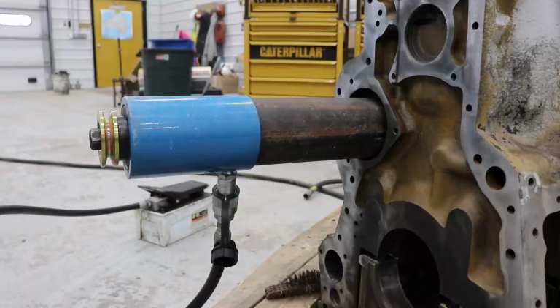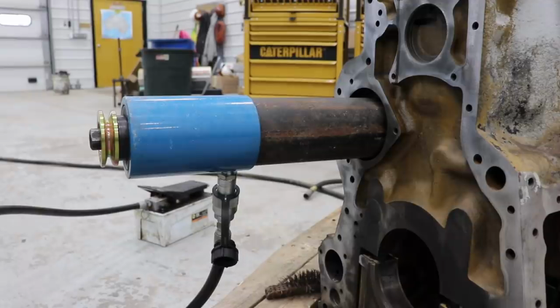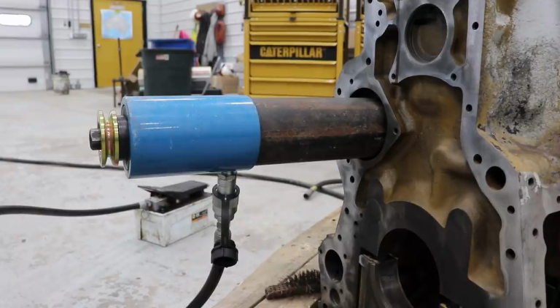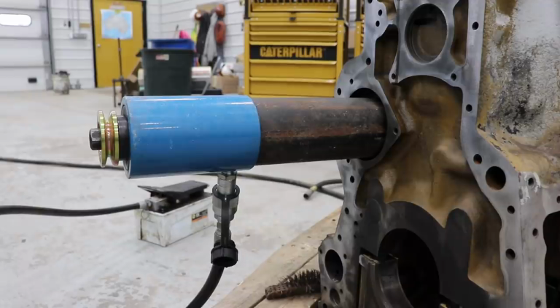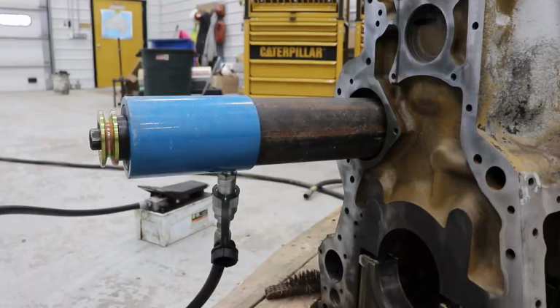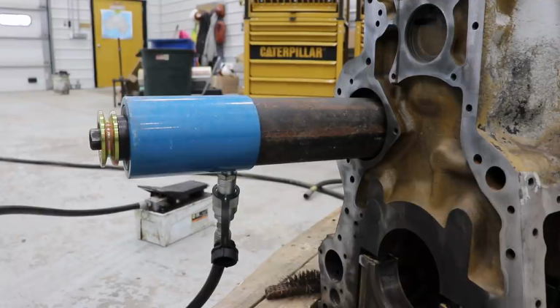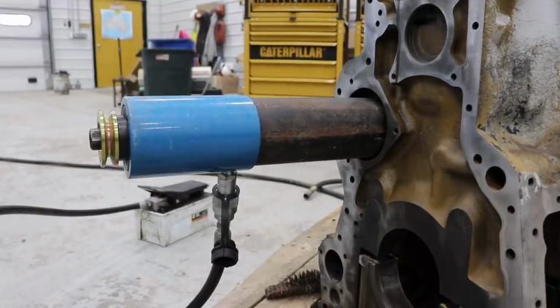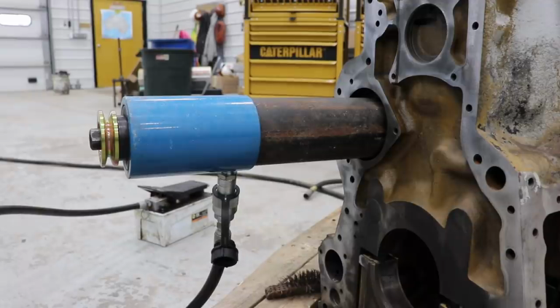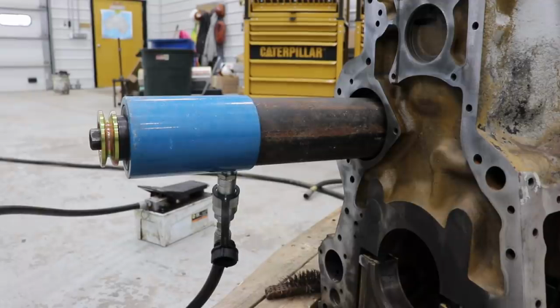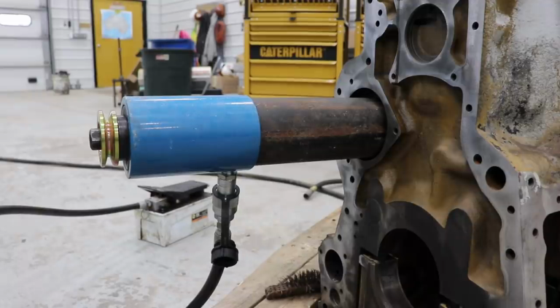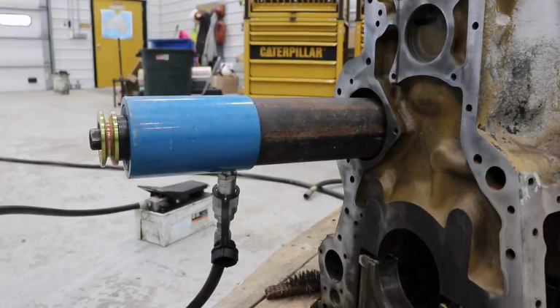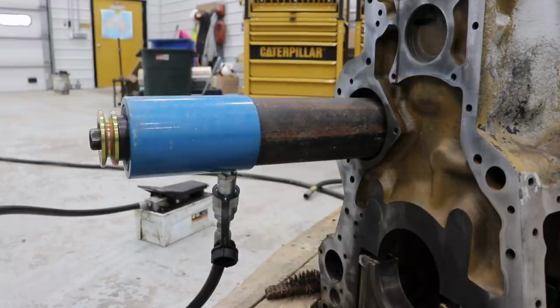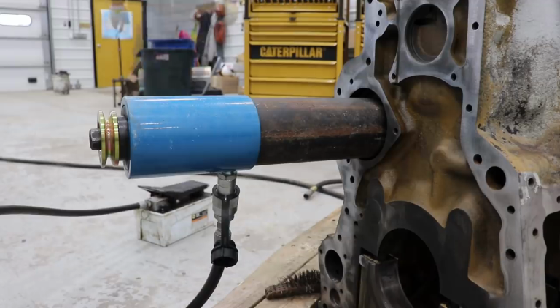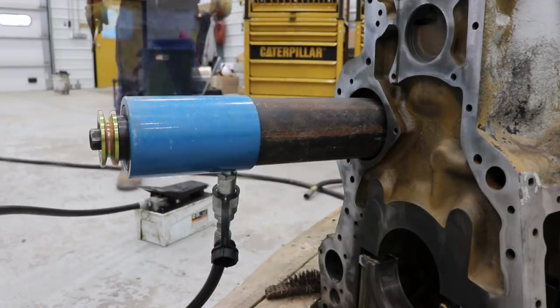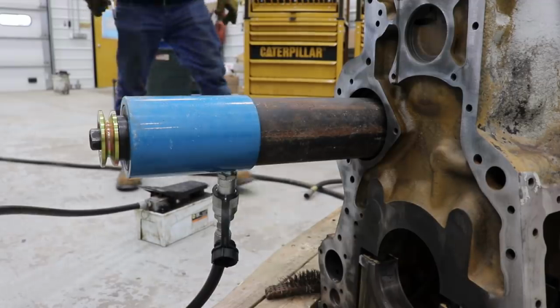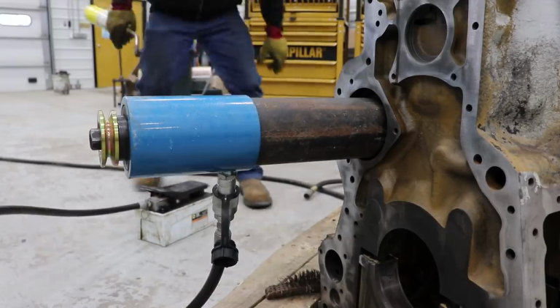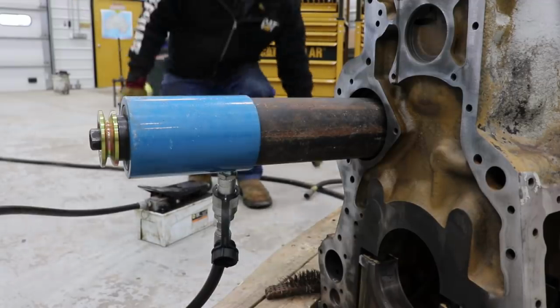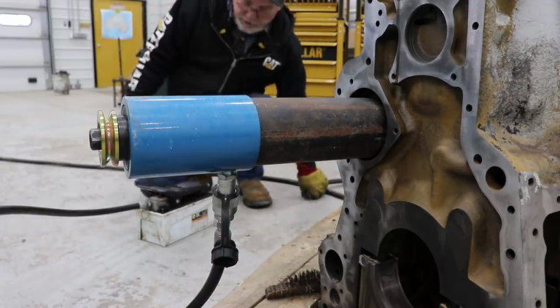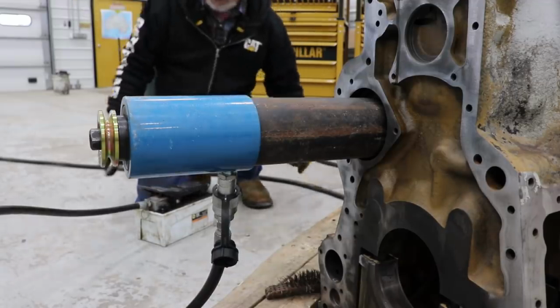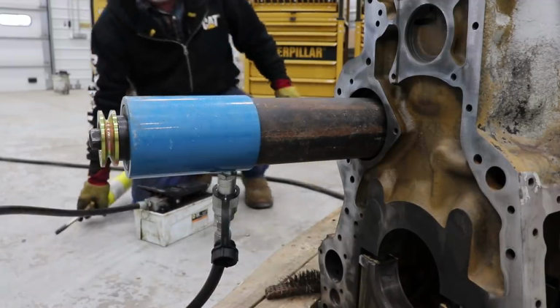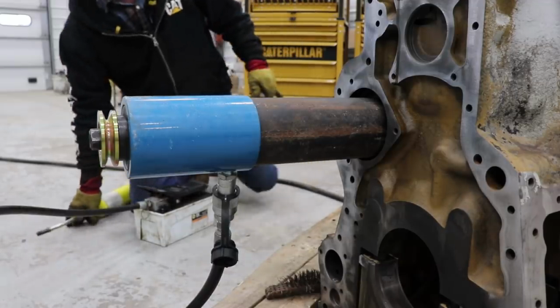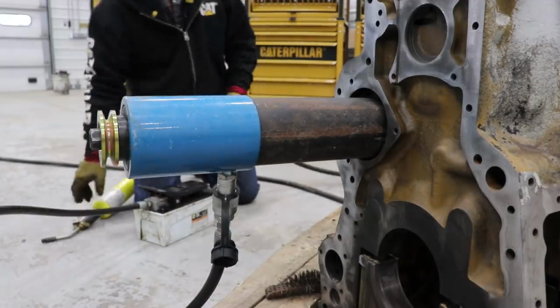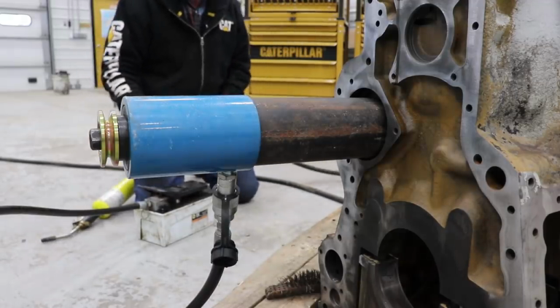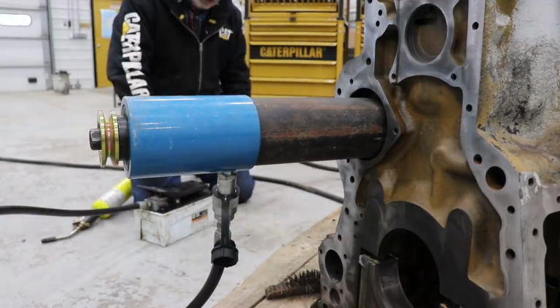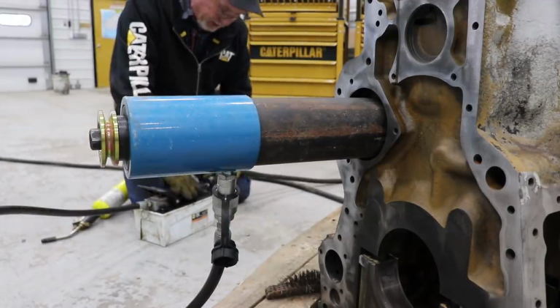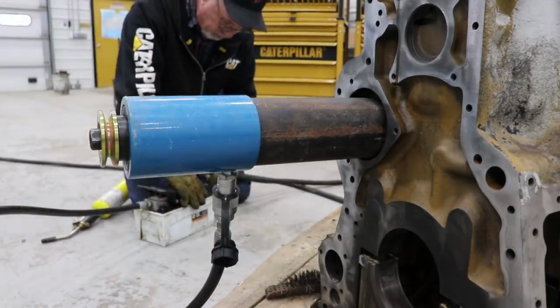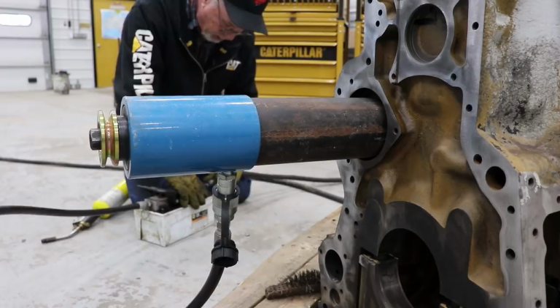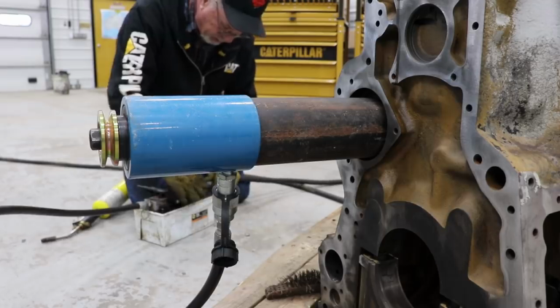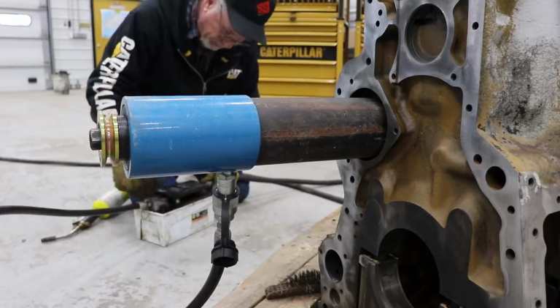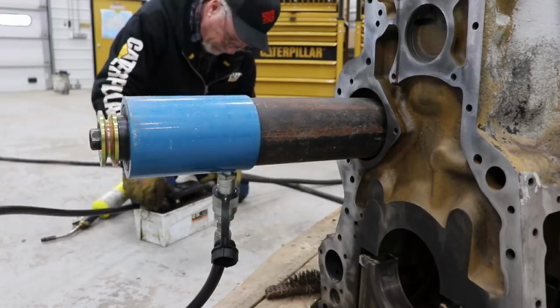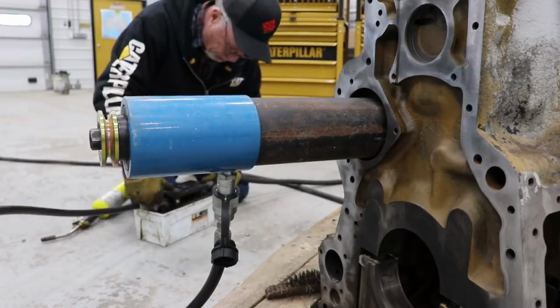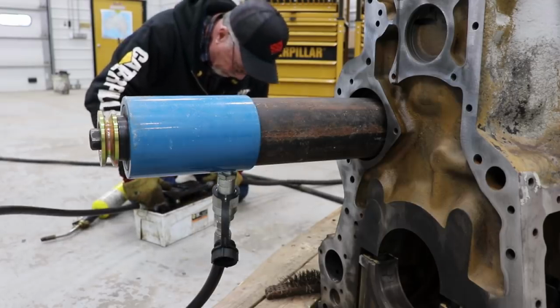I'm going to try to pull this shaft out of there. I've always found they're not too hard to get out — put a little heat on the block and swell it up.